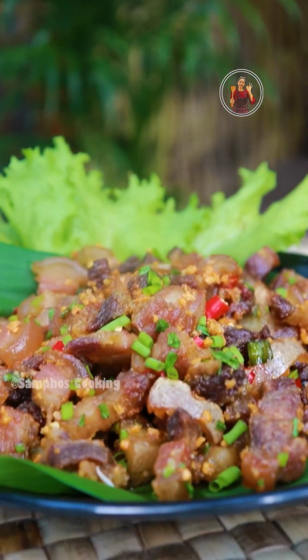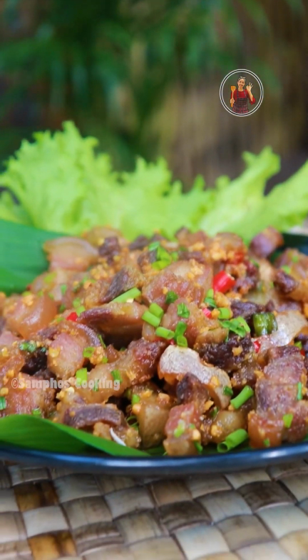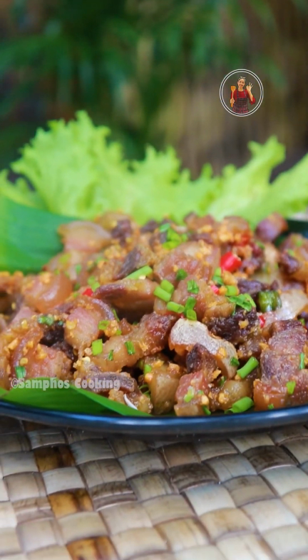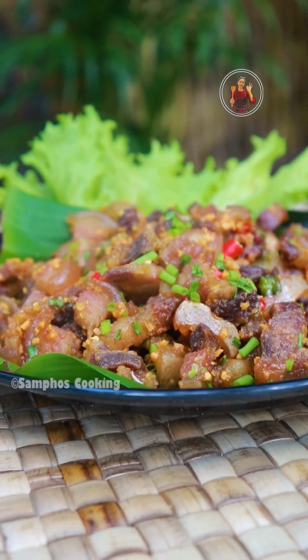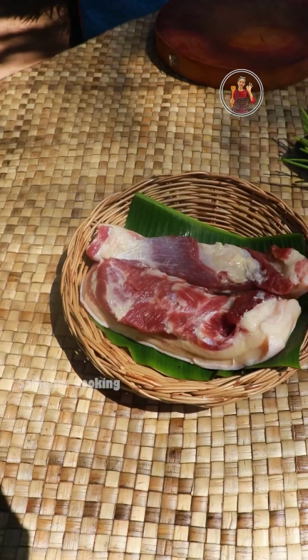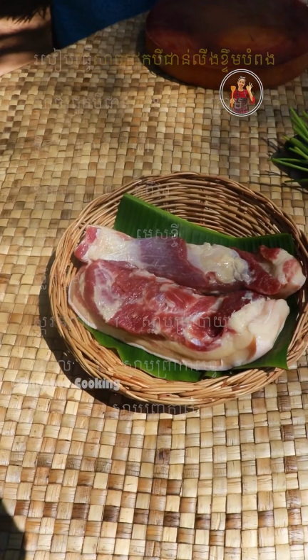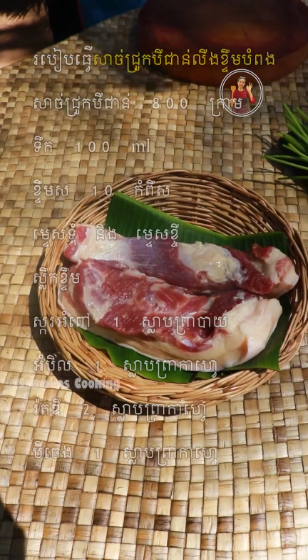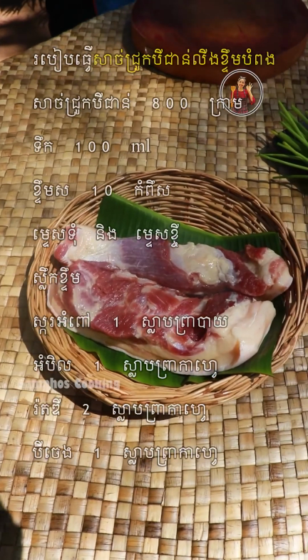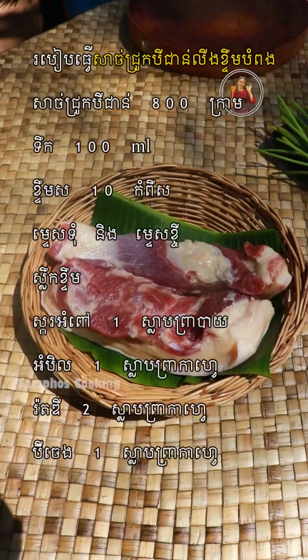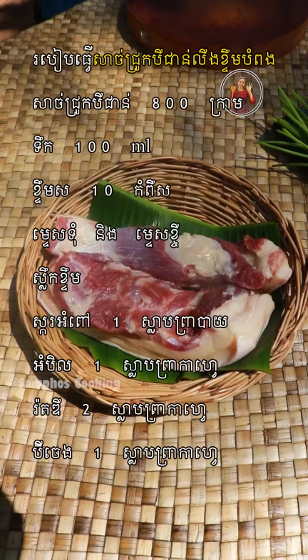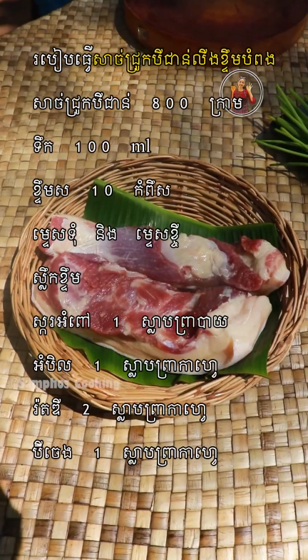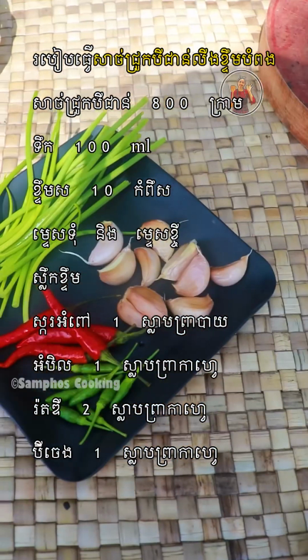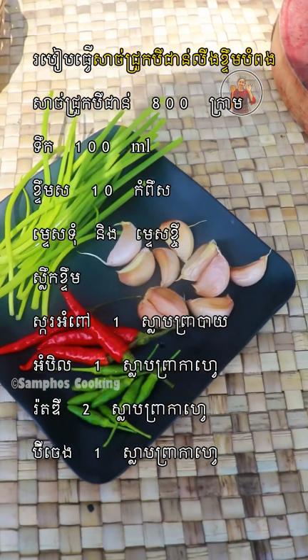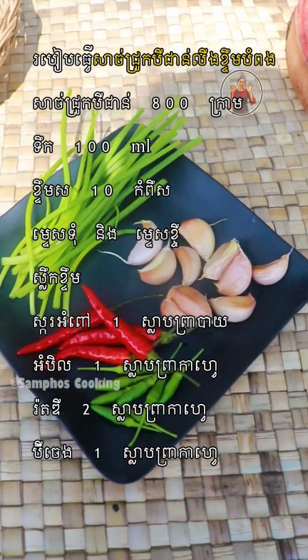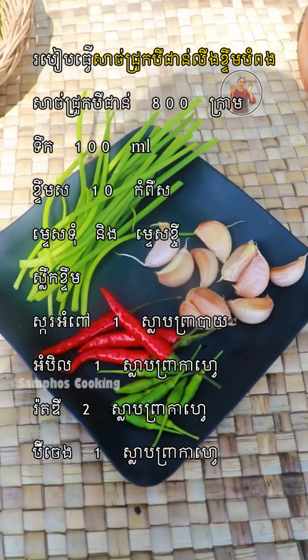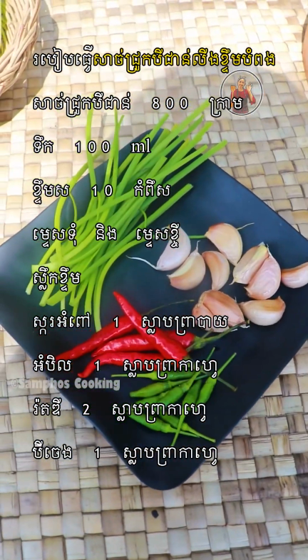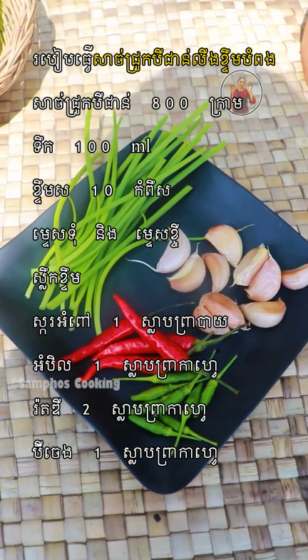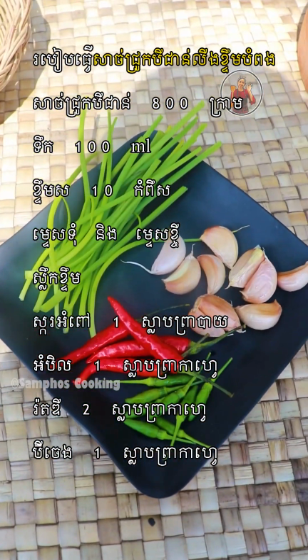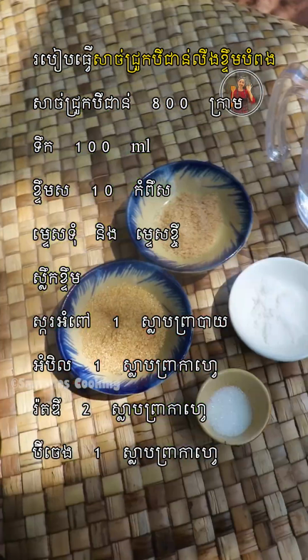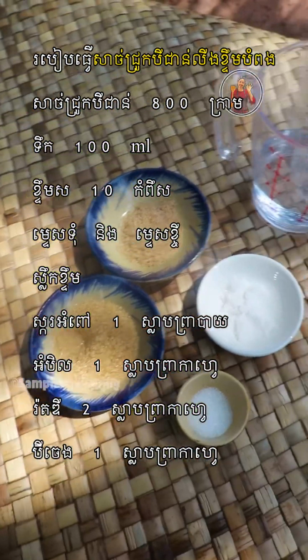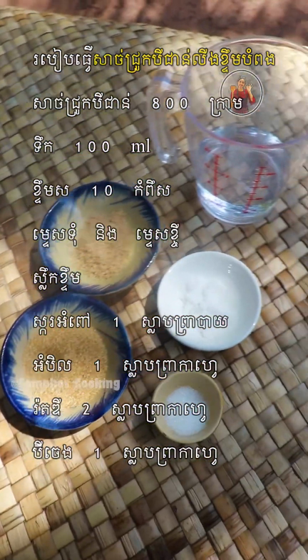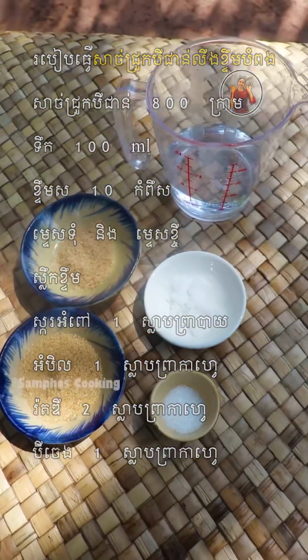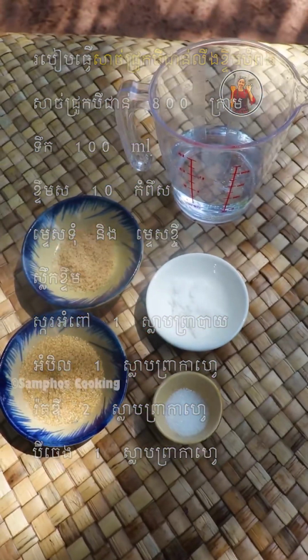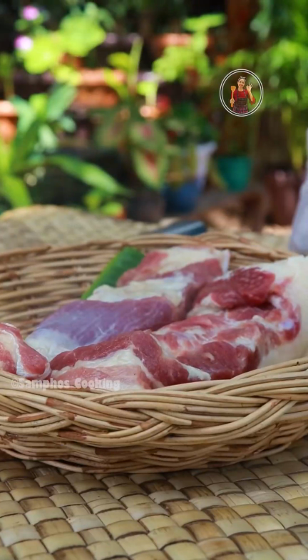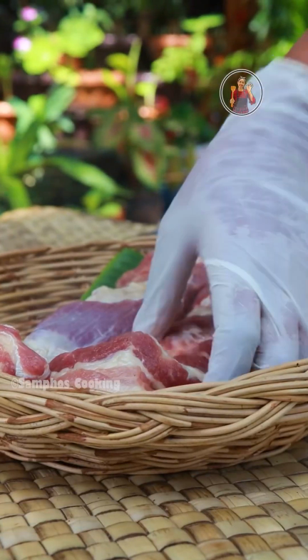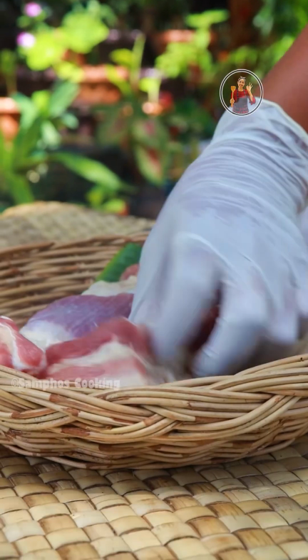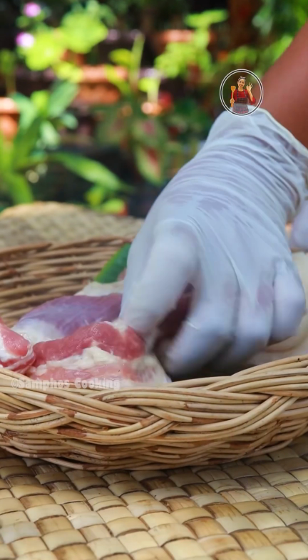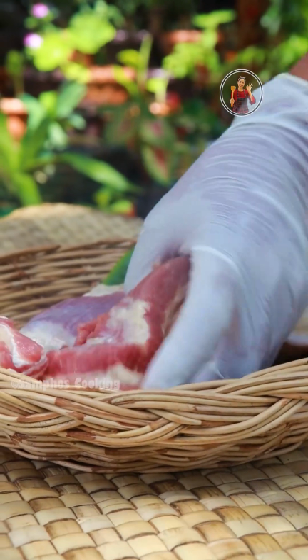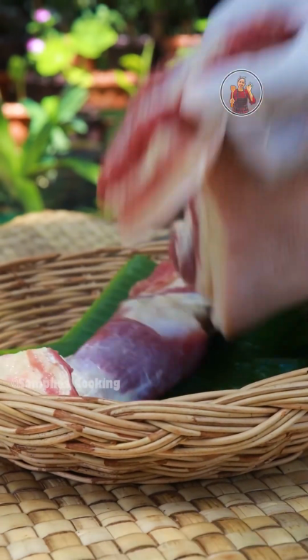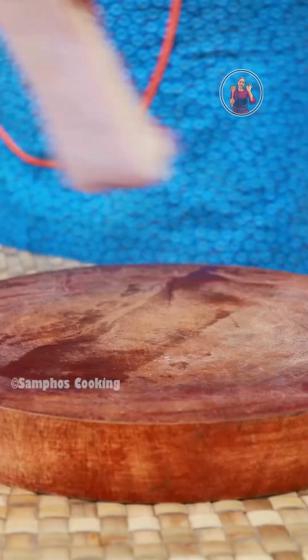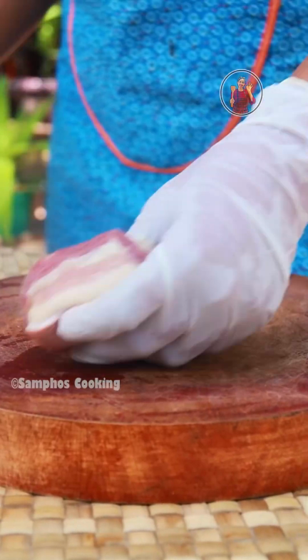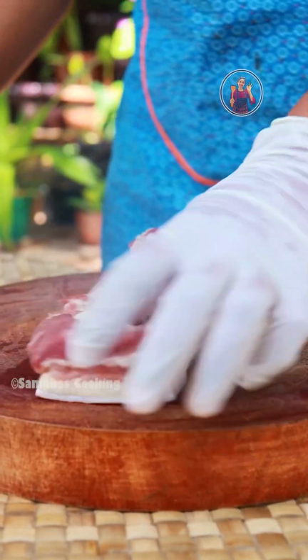We have the paper is 8x4, and we will be able to do the paper. This is the paper is 6x4. This is the paper is 7x4.